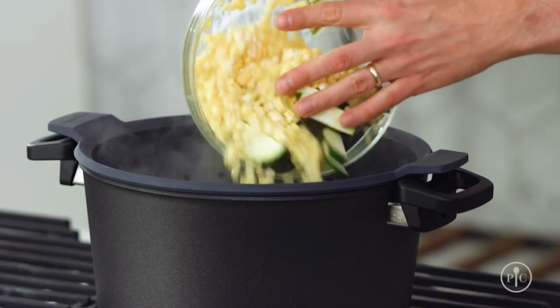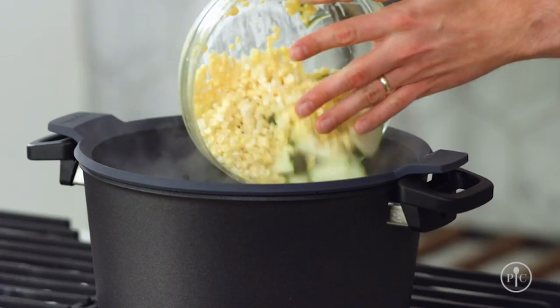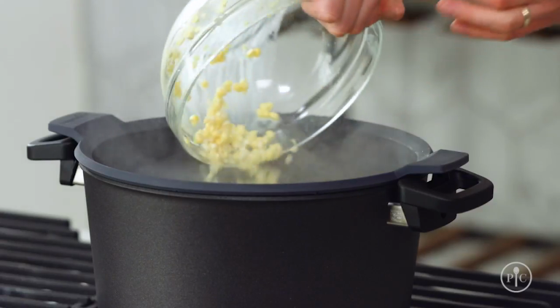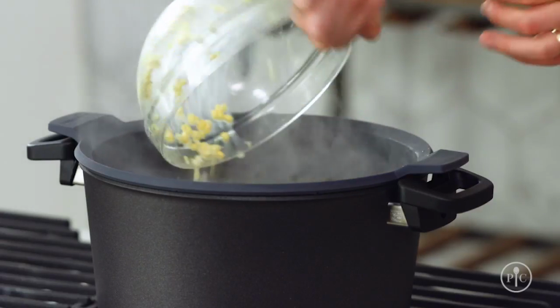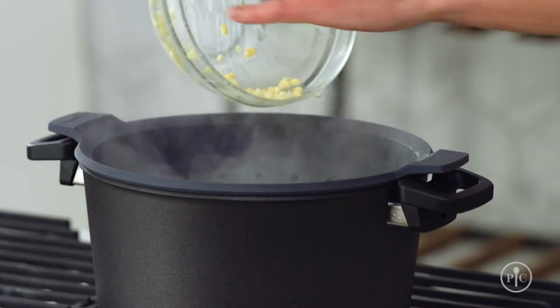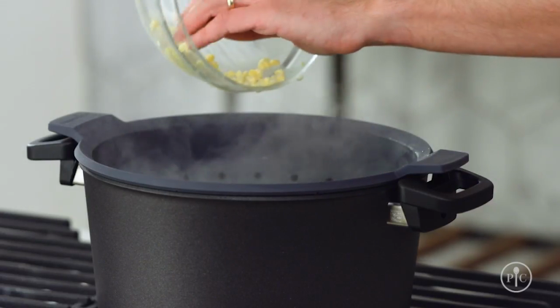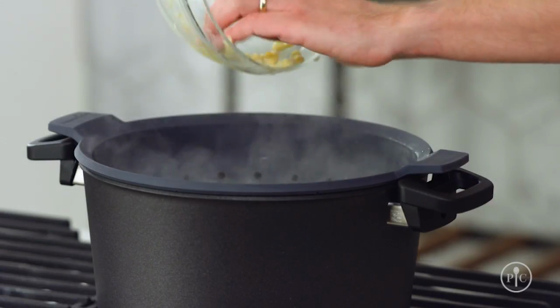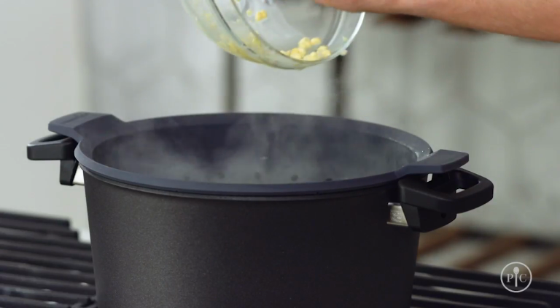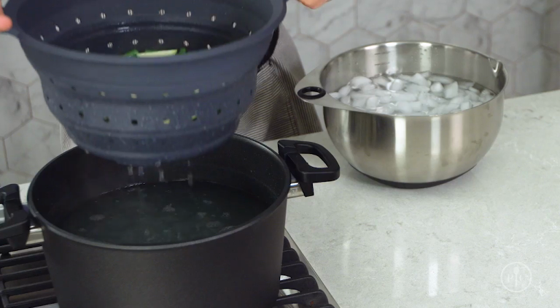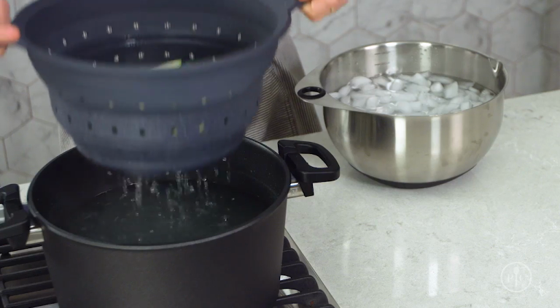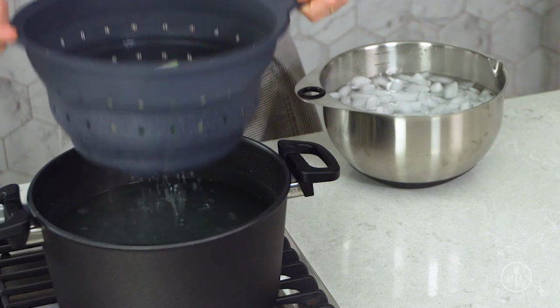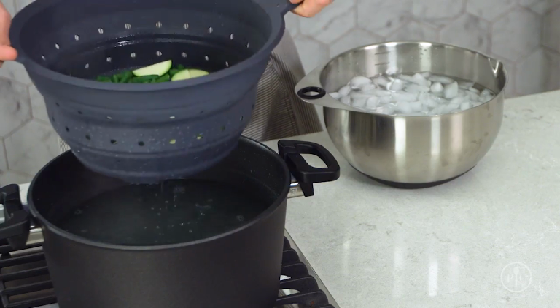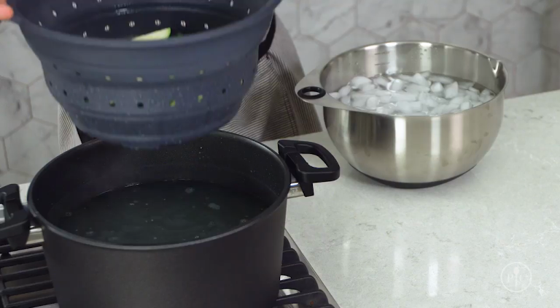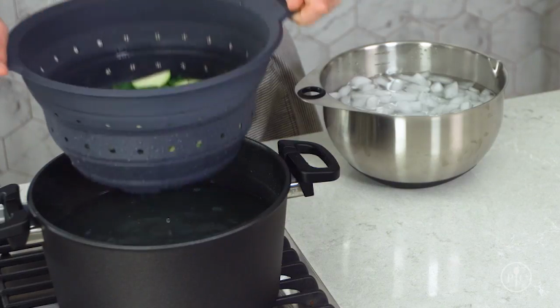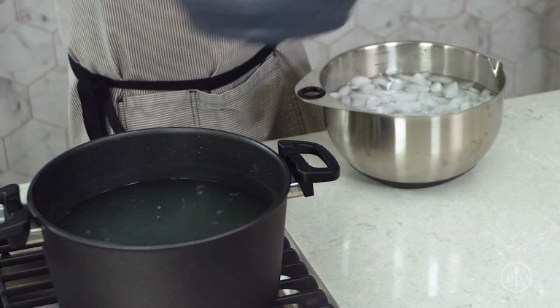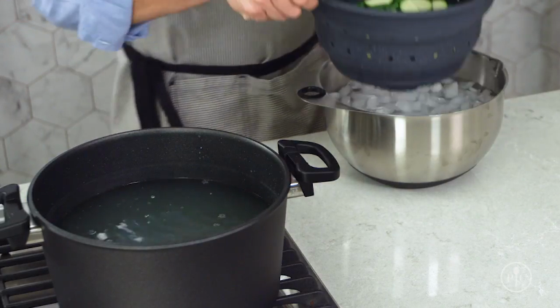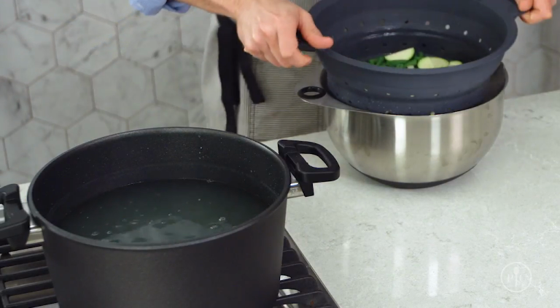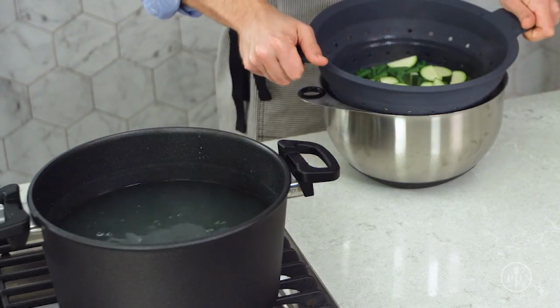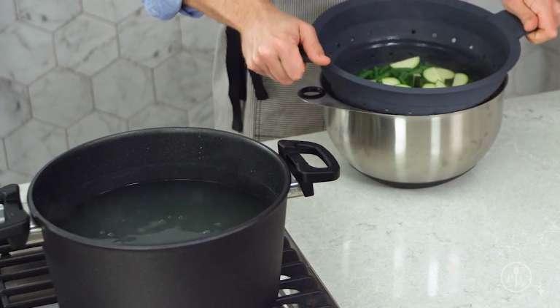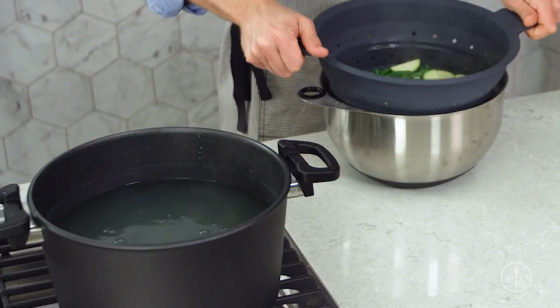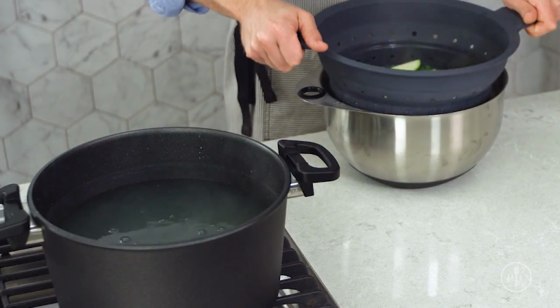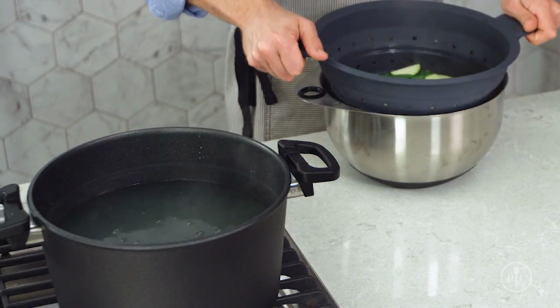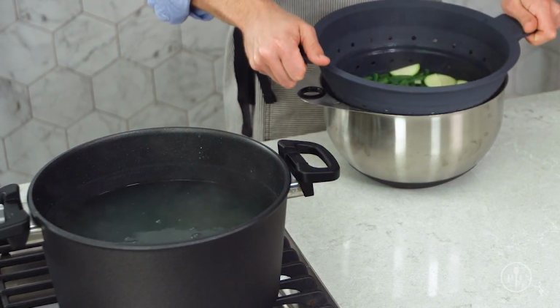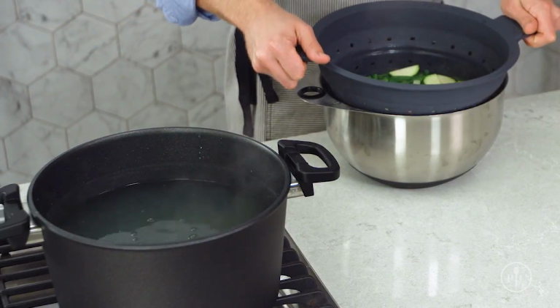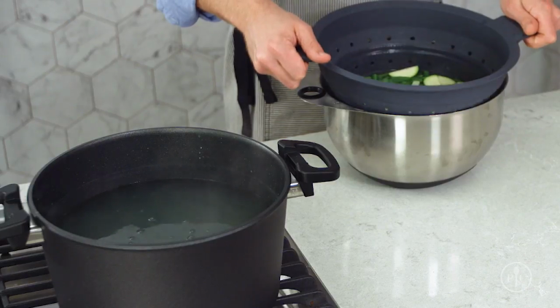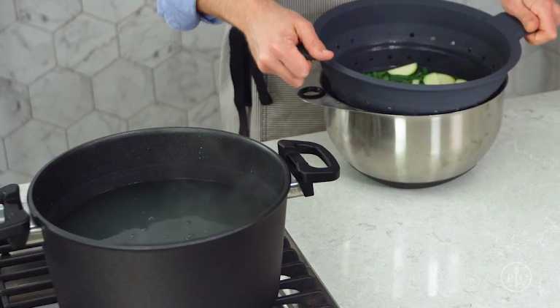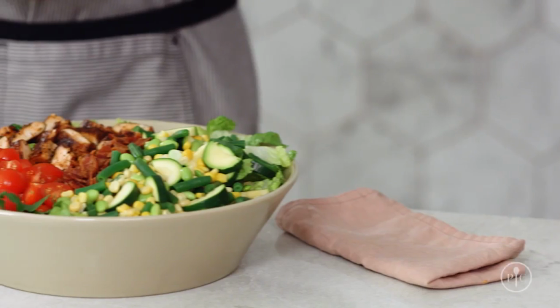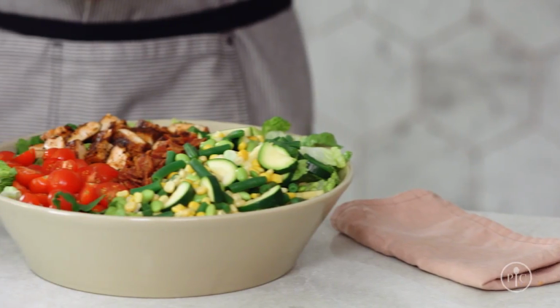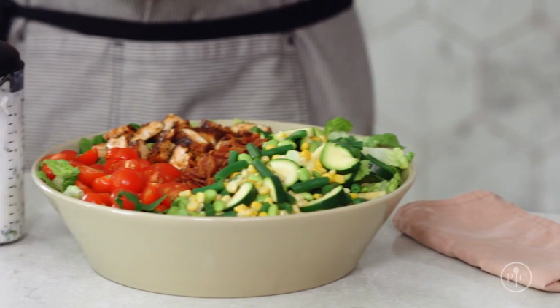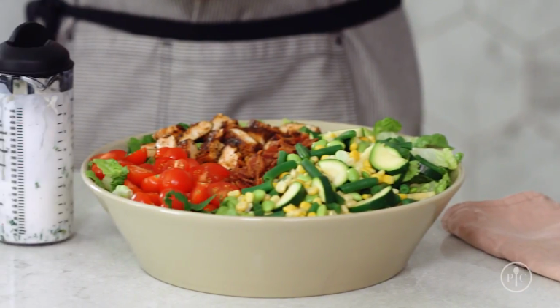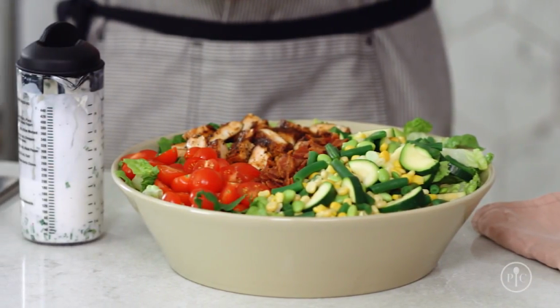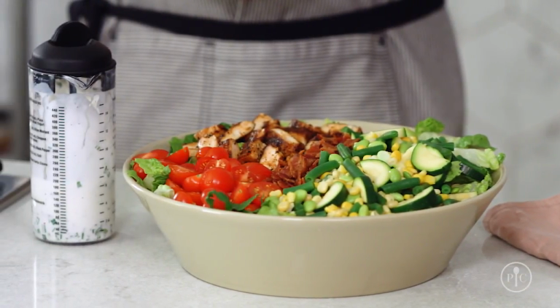Blanching is really just boiling vegetables until they're partially cooked. Then you shock them by cooling them in ice water to stop the cooking. This process is like freezing the vegetables in time — they keep their fresh flavor, color, and texture.